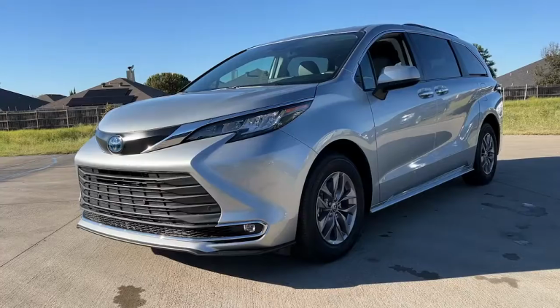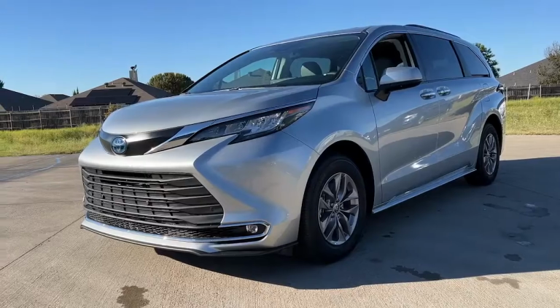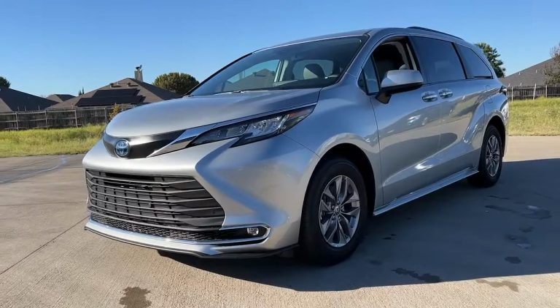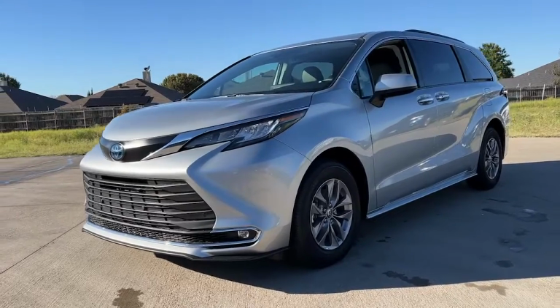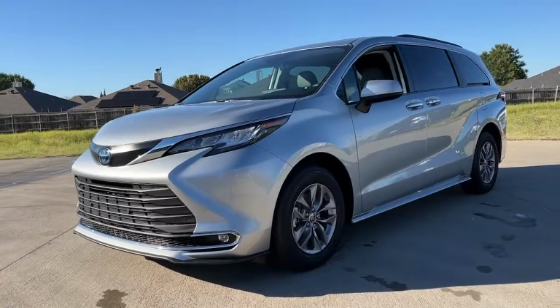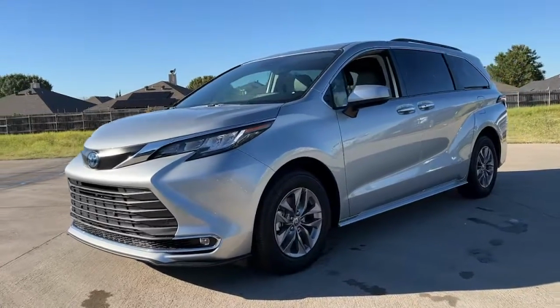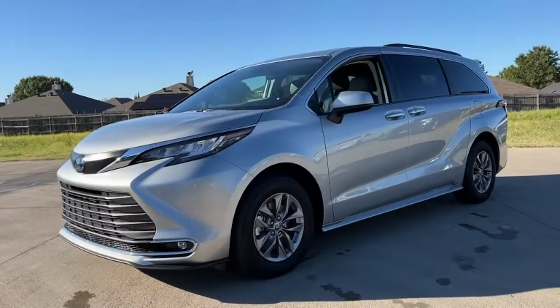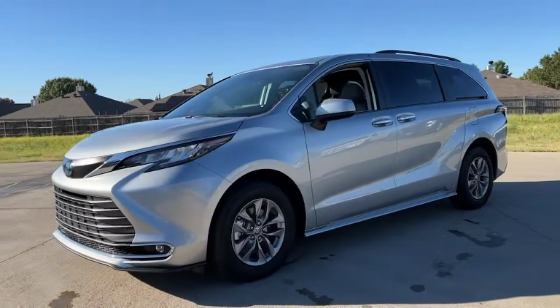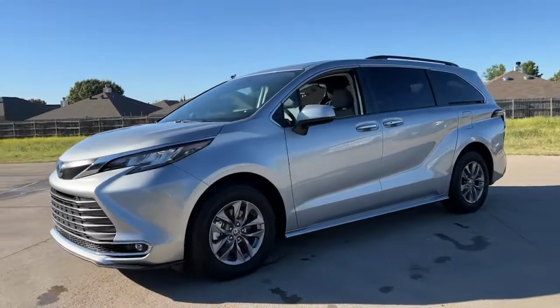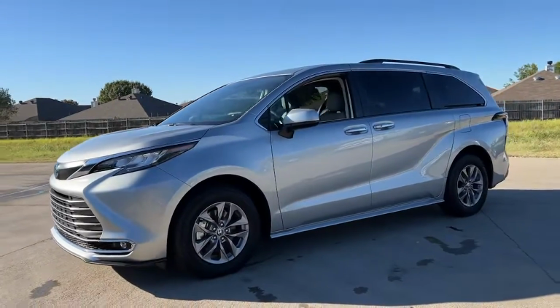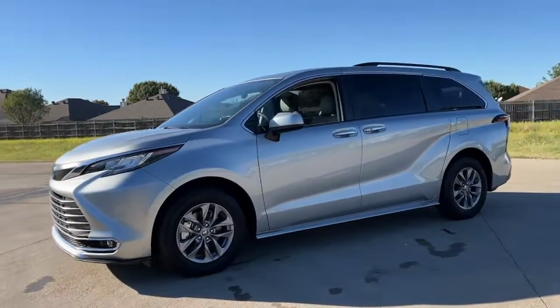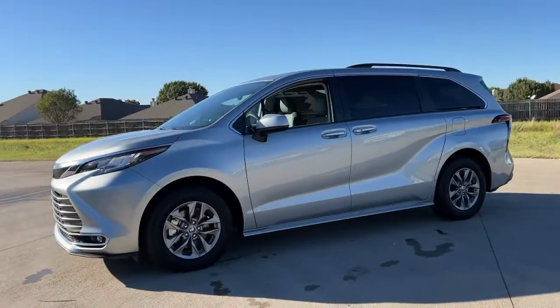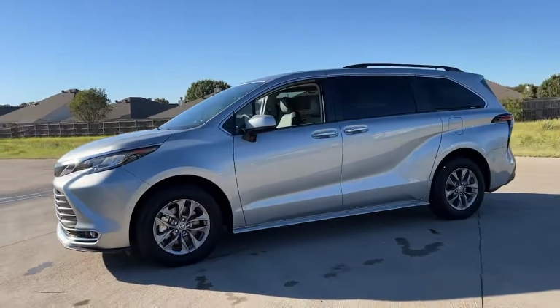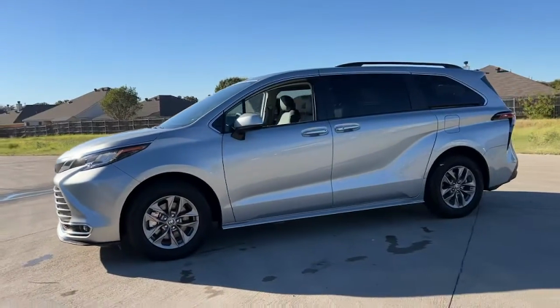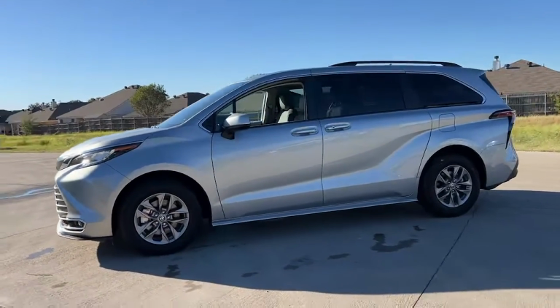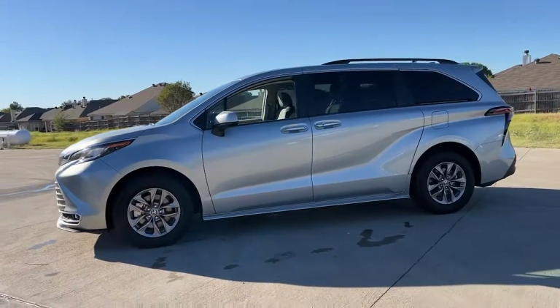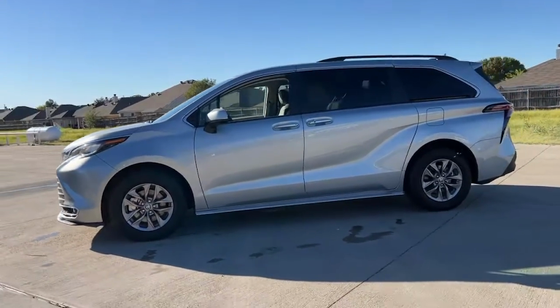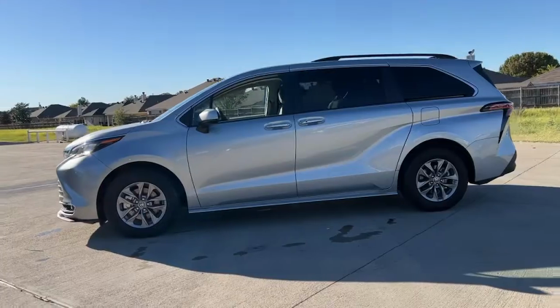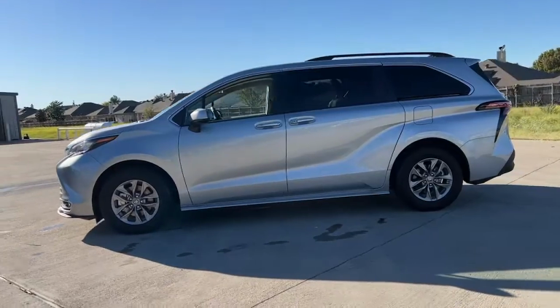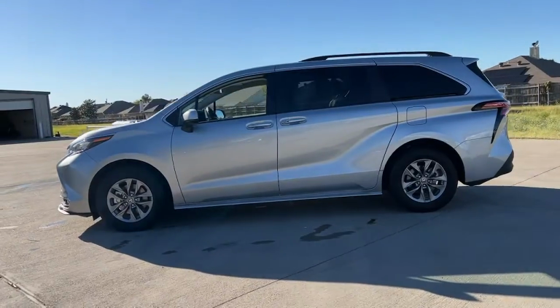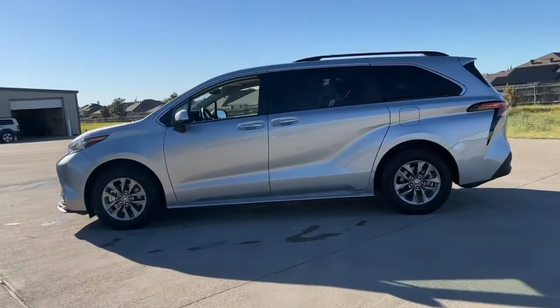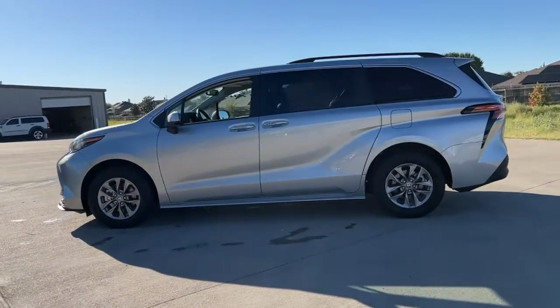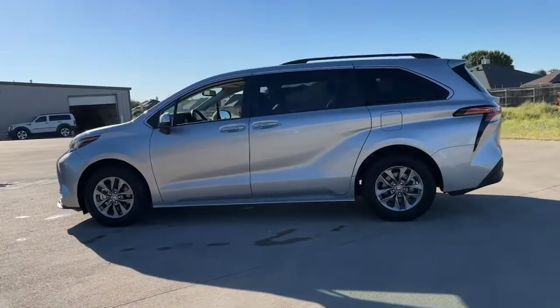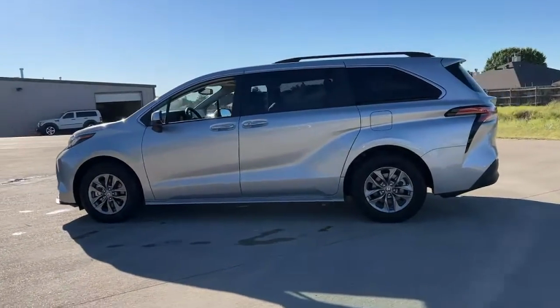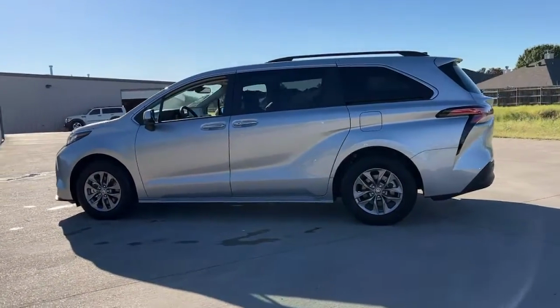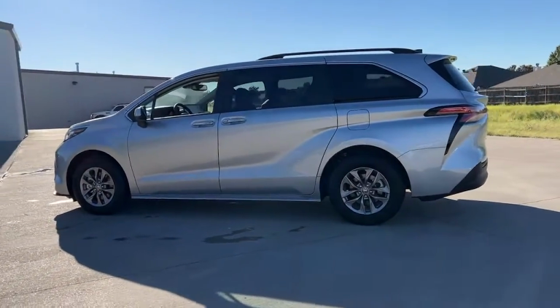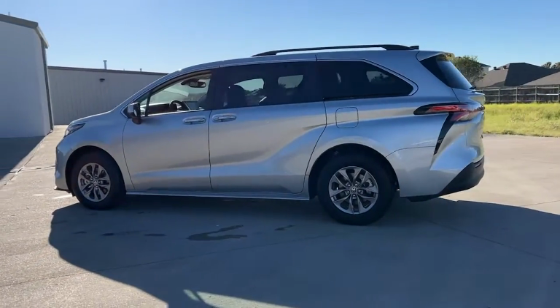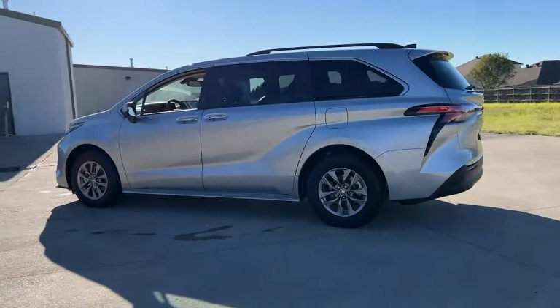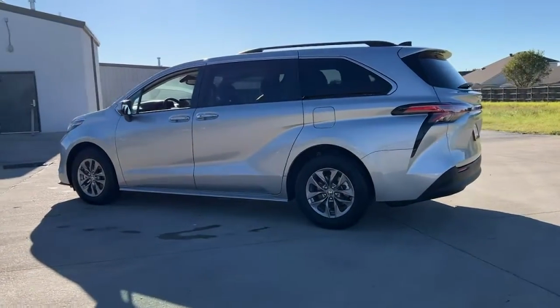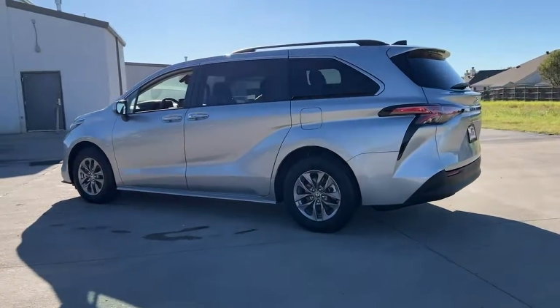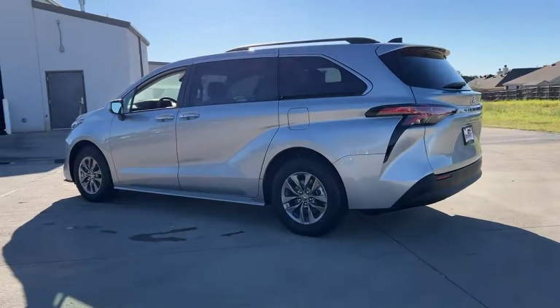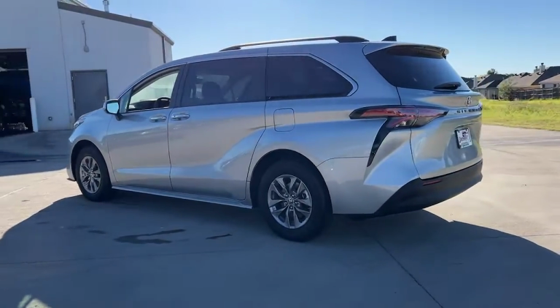You just found the 2022 Toyota Sienna. With less than 5,000 miles on the odometer, this vehicle stands out from the rest.